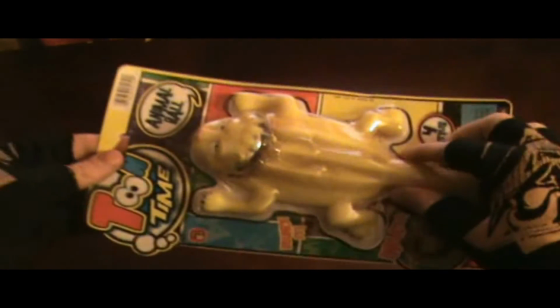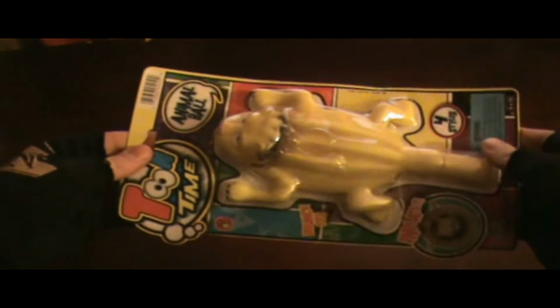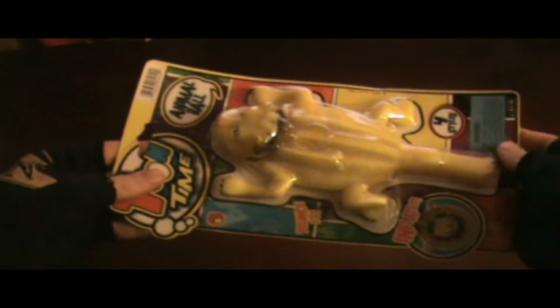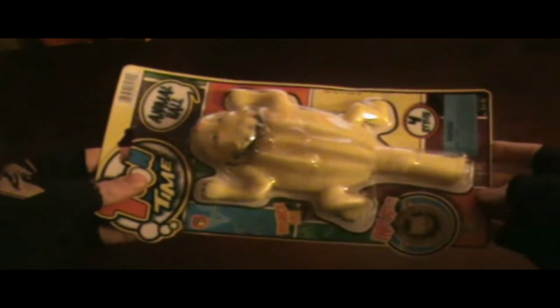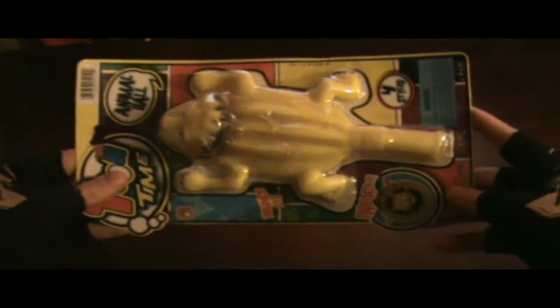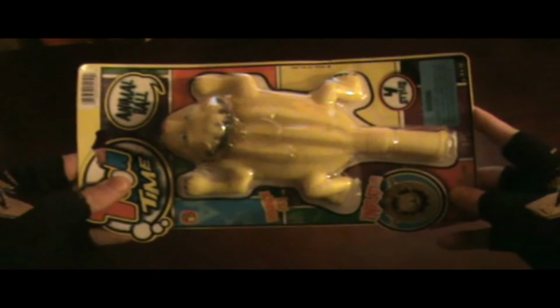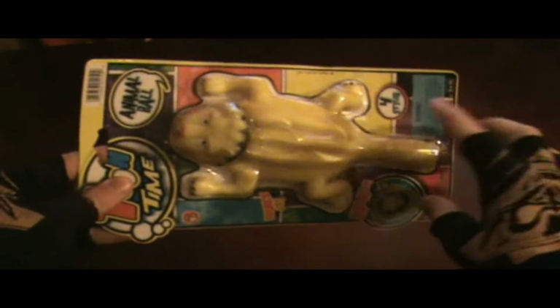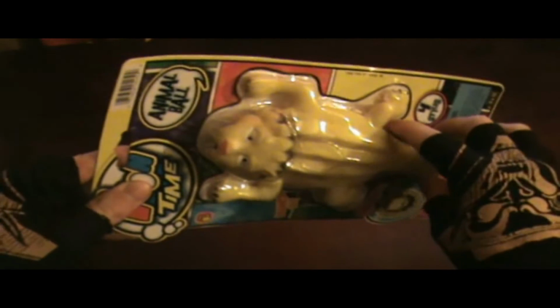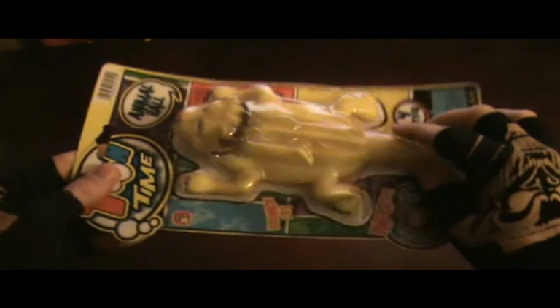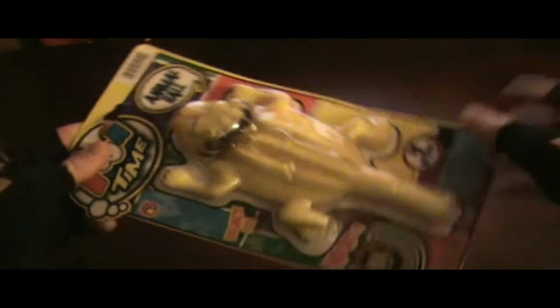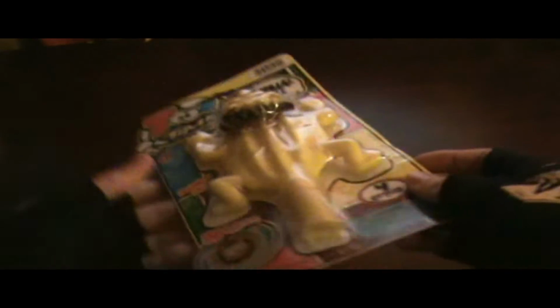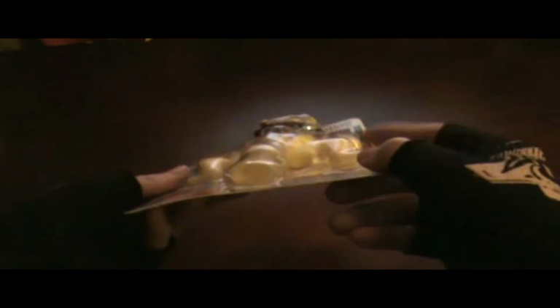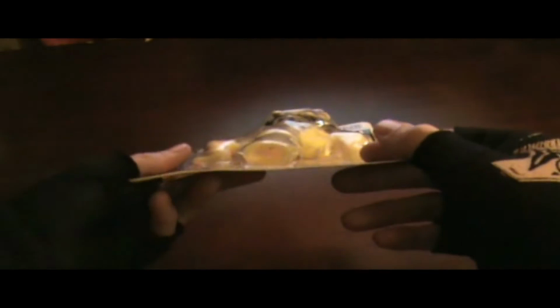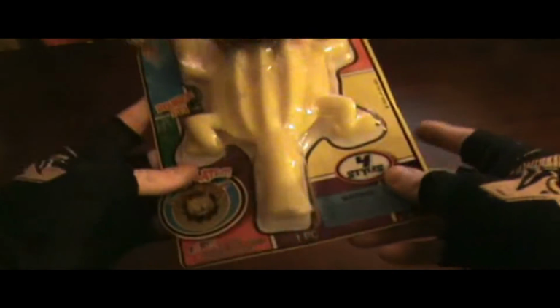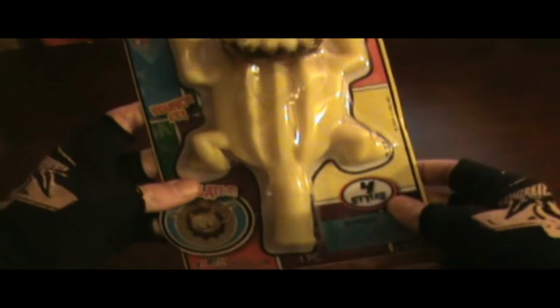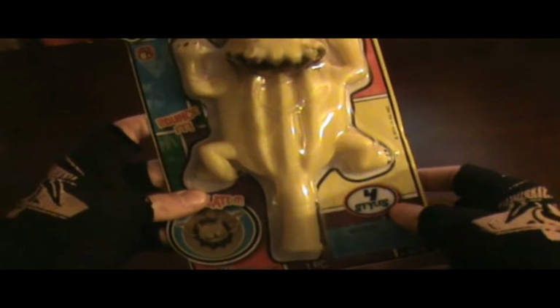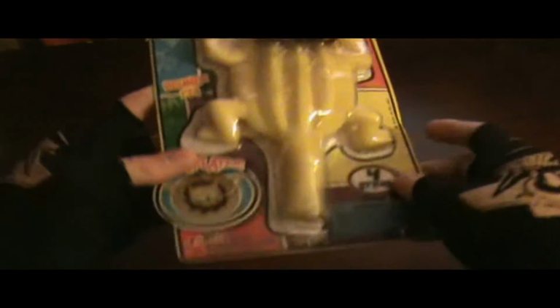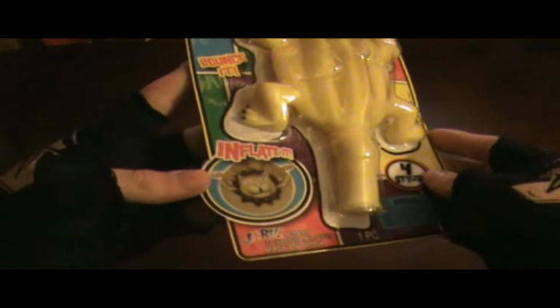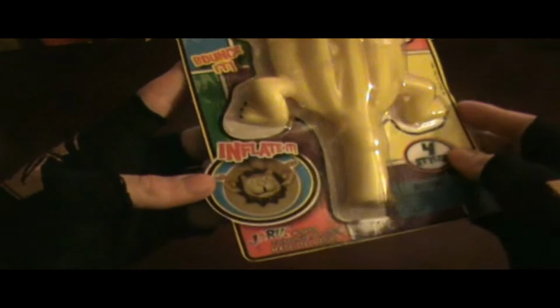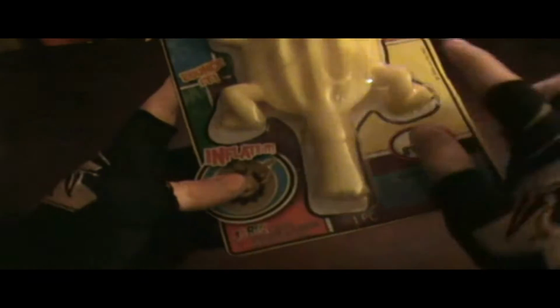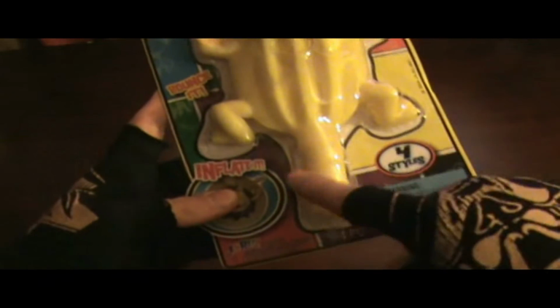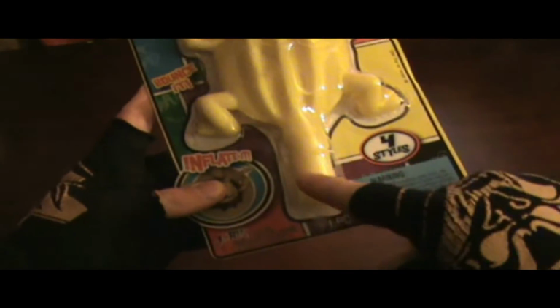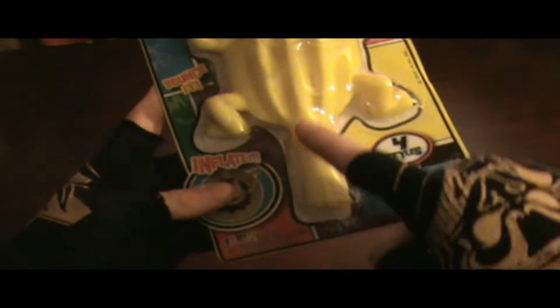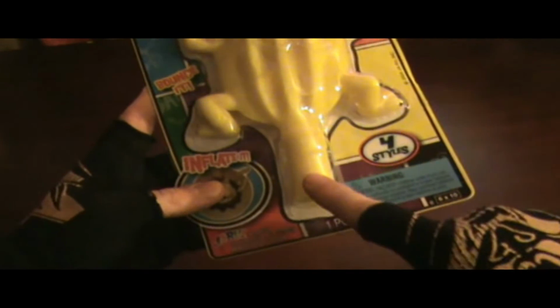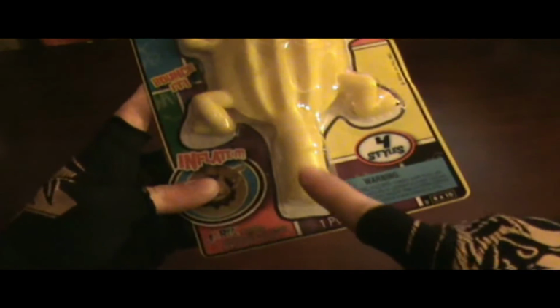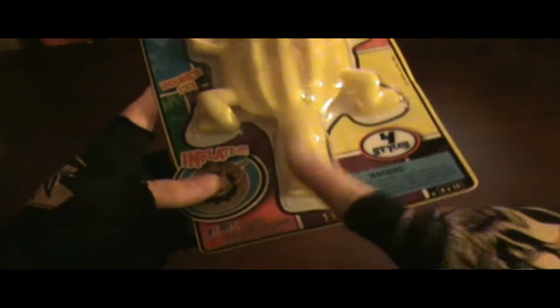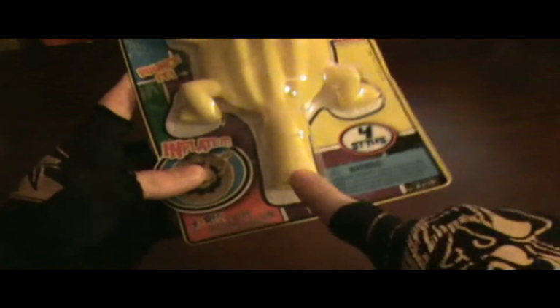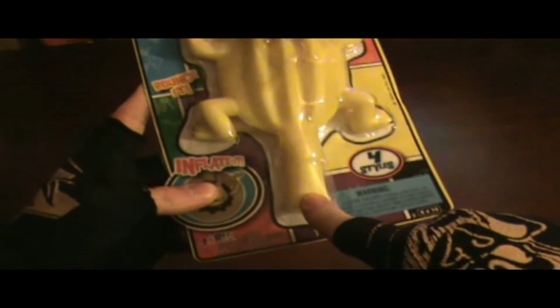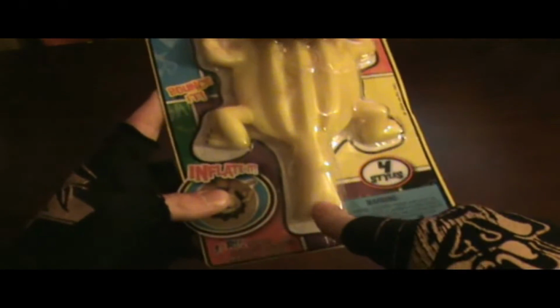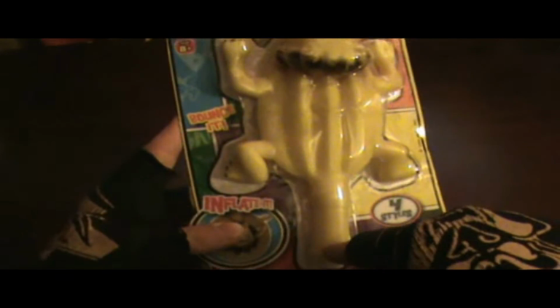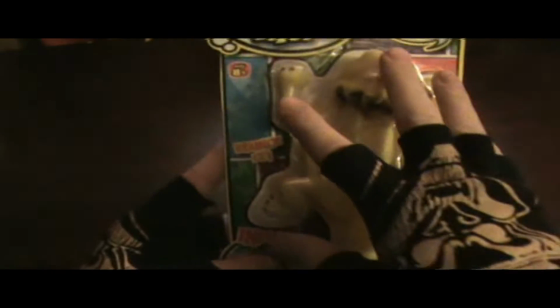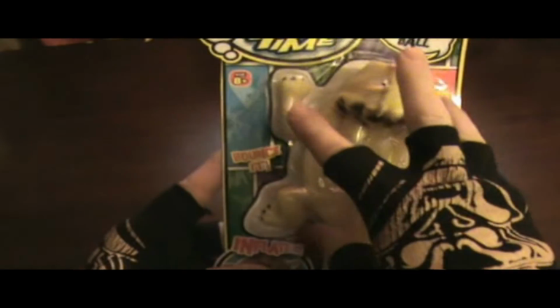Now, the first thing we can say about this toy is that it's very weird, considering the placement of the inflatable nozzle here. This is where you blow into to inflate it into a ball.